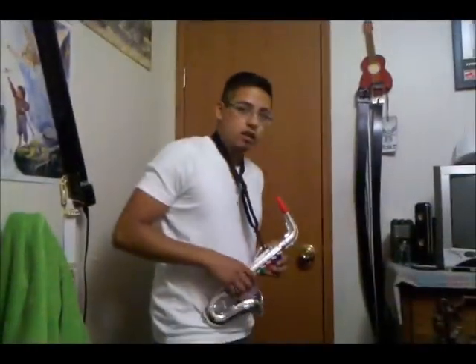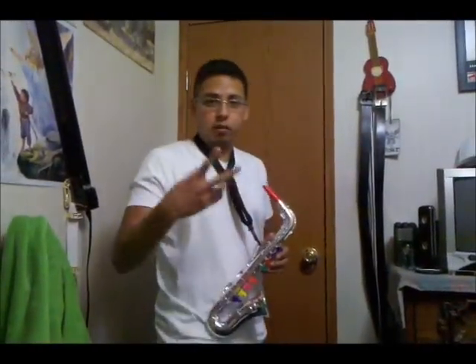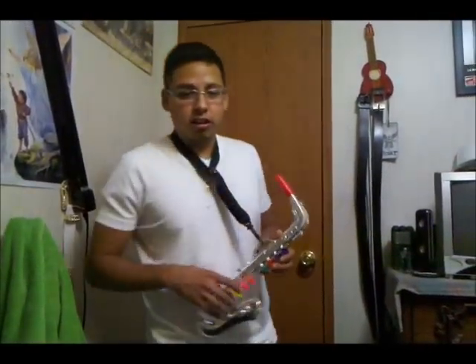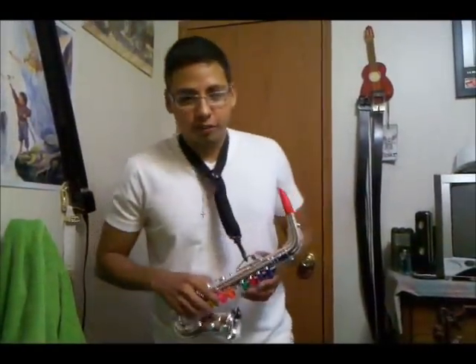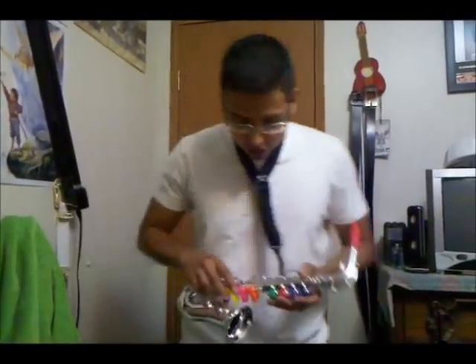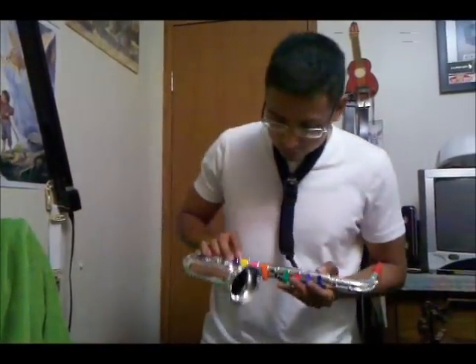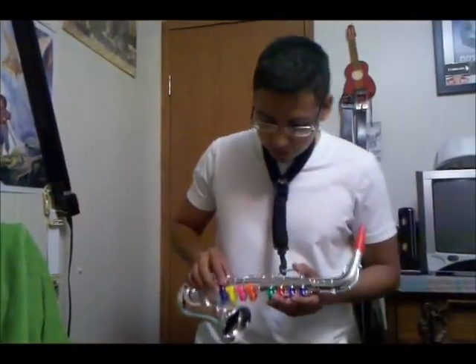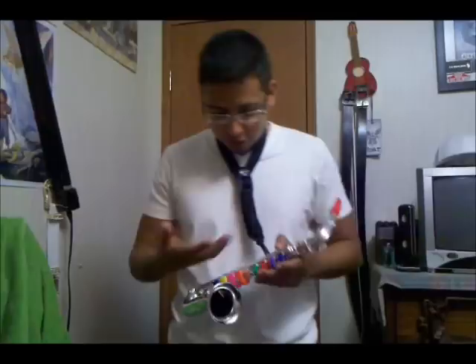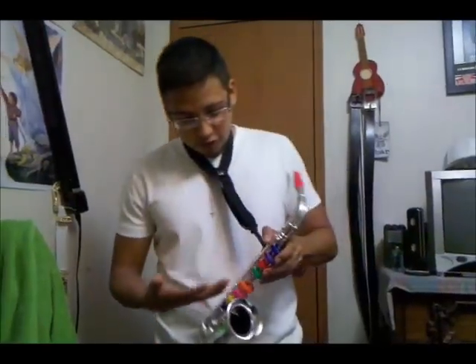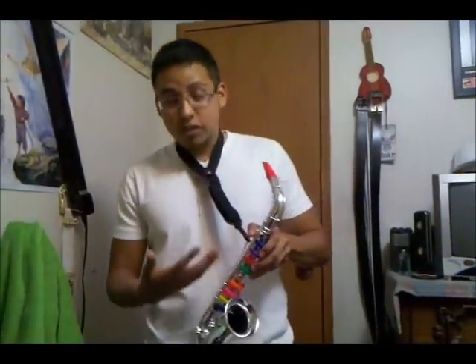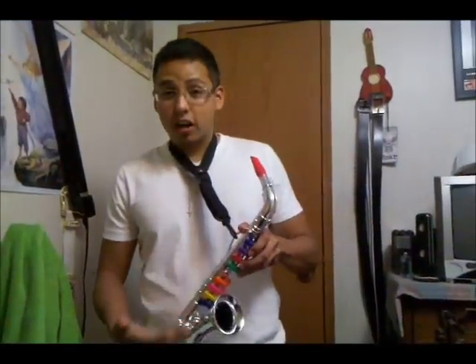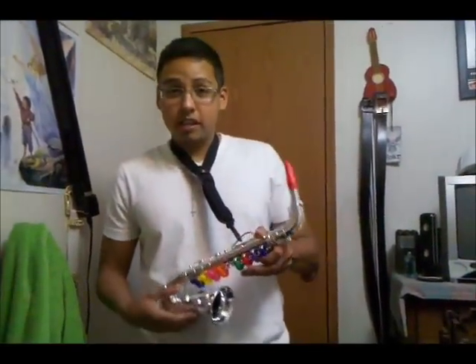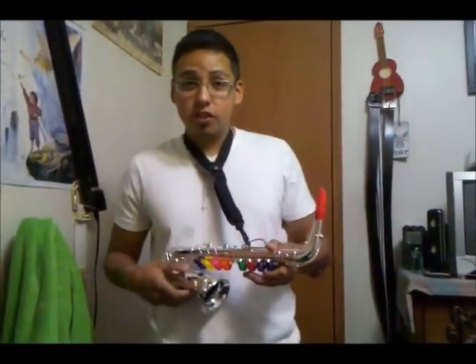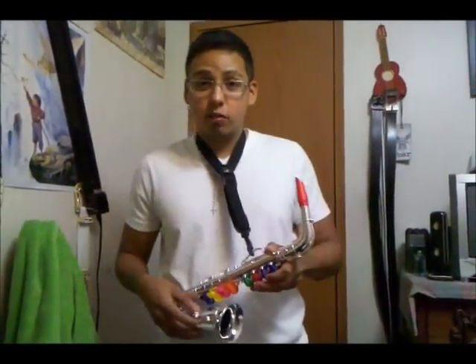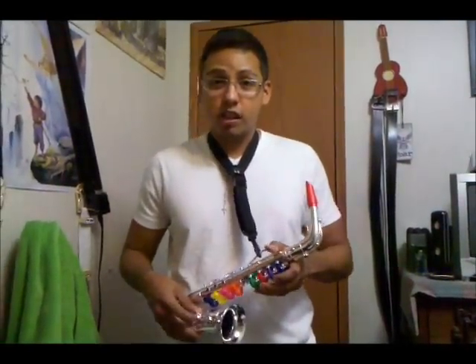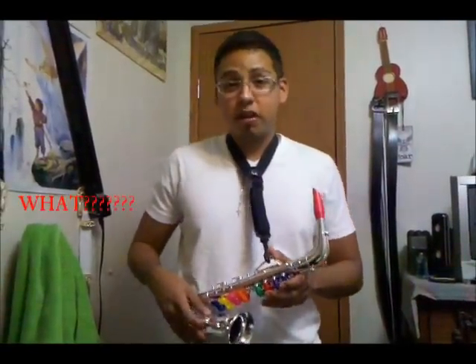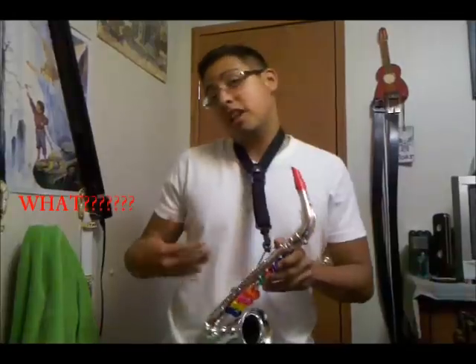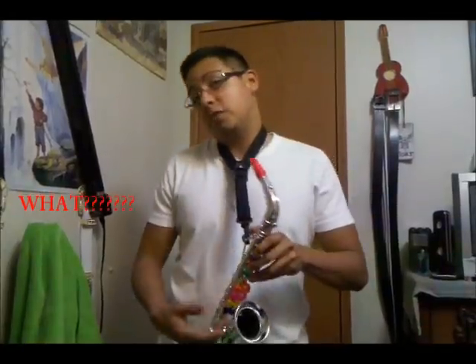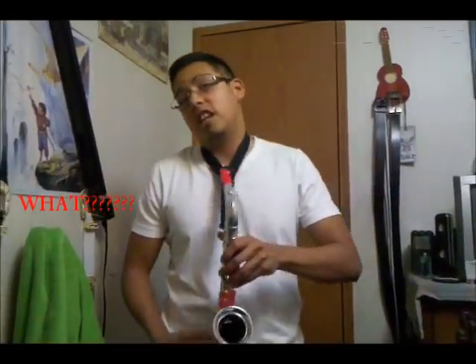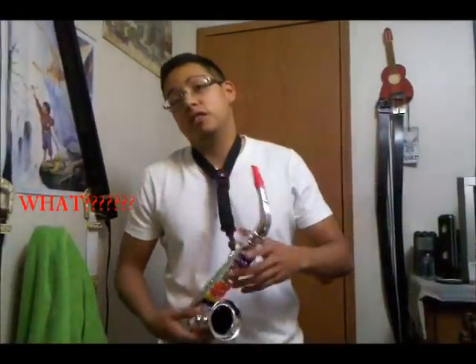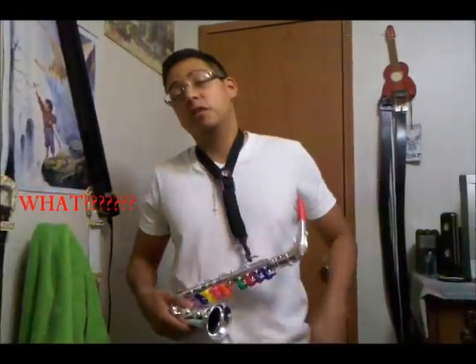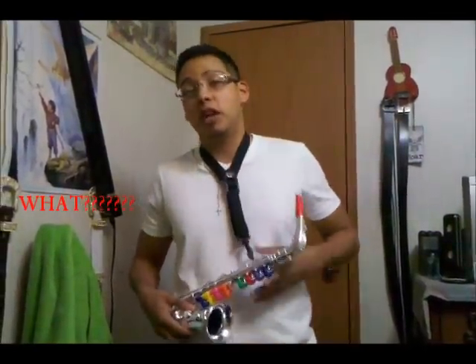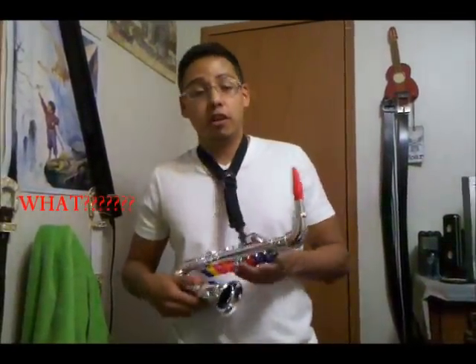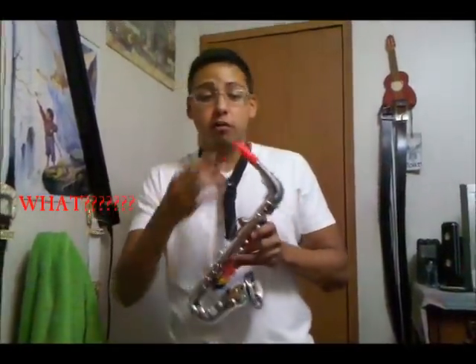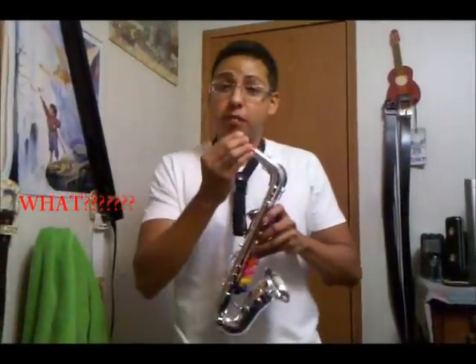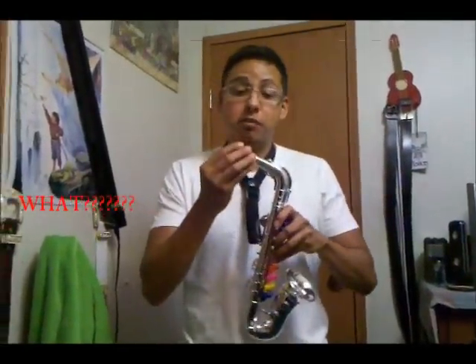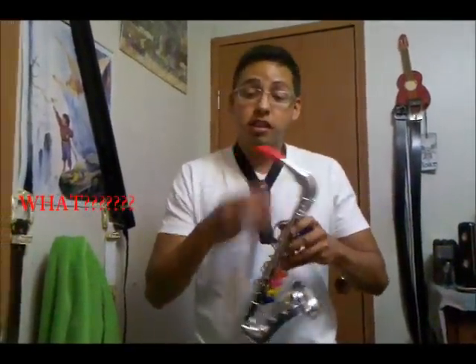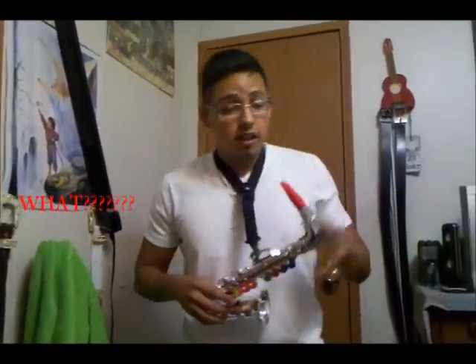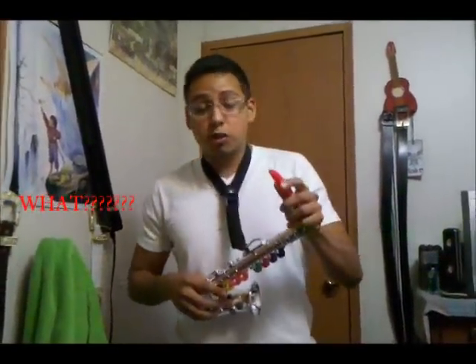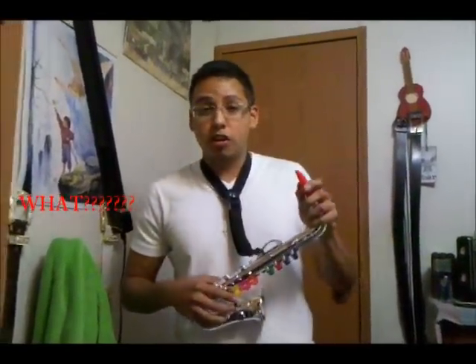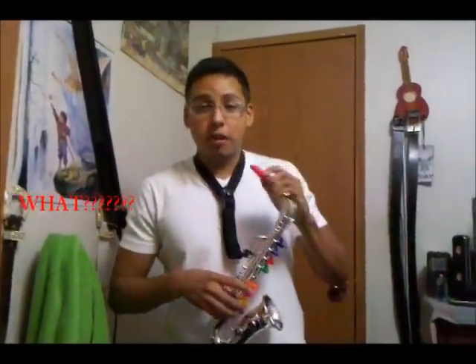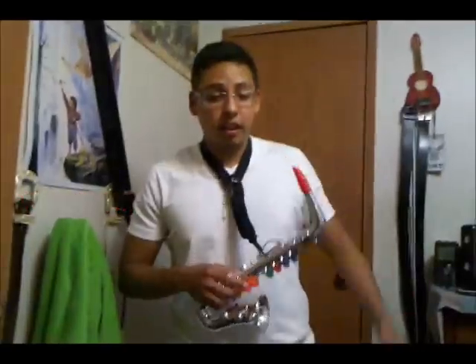Hello everybody, how y'all doing? Well, this is my new multi-coloured plastic Julius Kerouwer slash Yamaha slash Selmer — whatever you want to call it — with the red plastic mouthpiece. It was worth about $7,000.